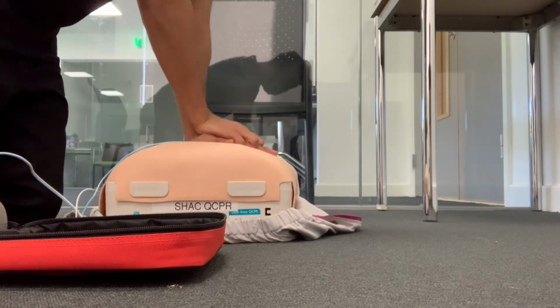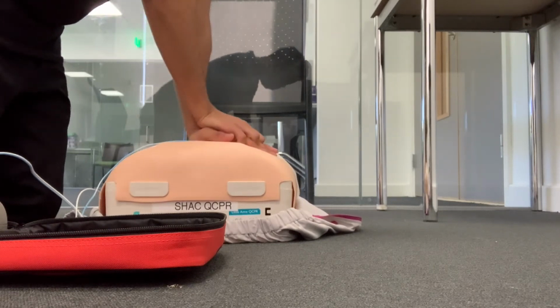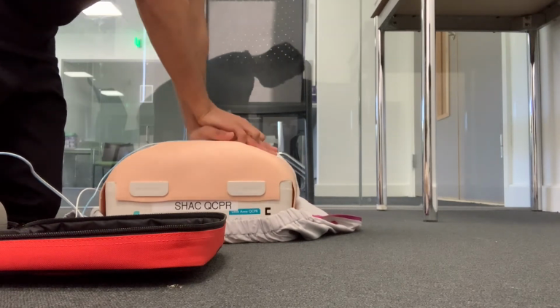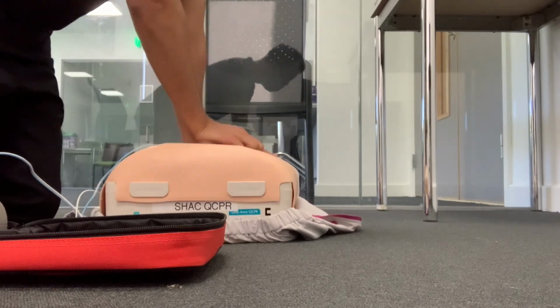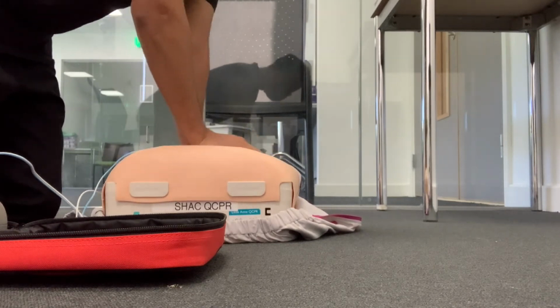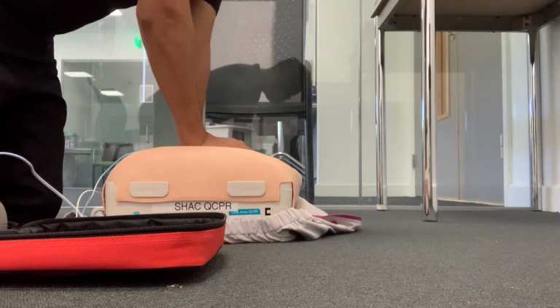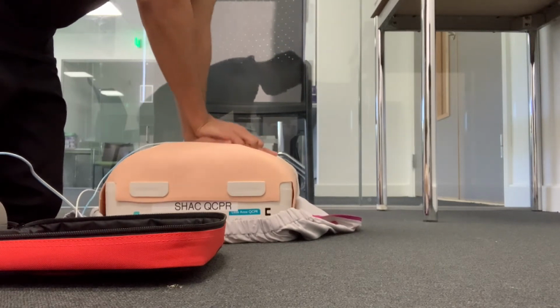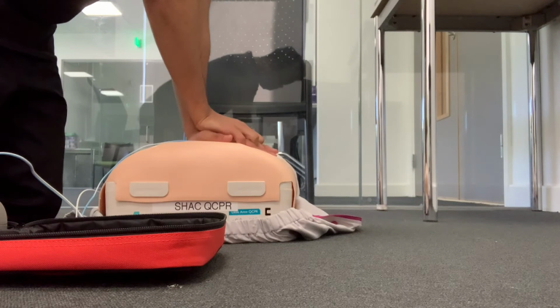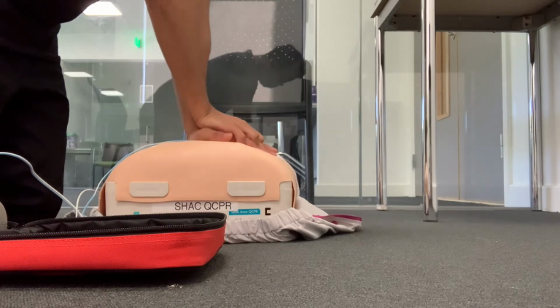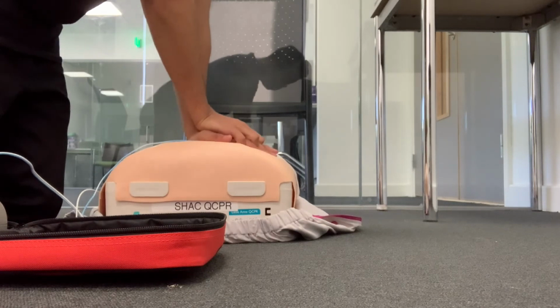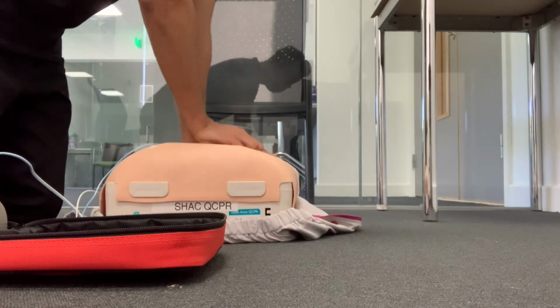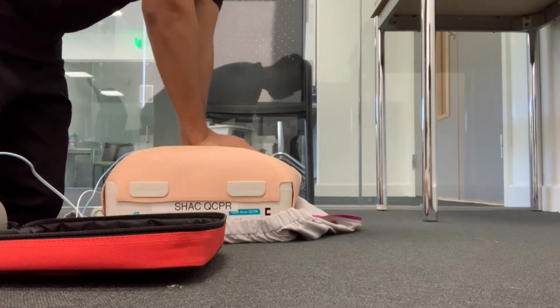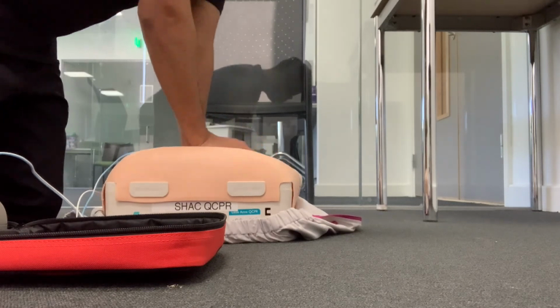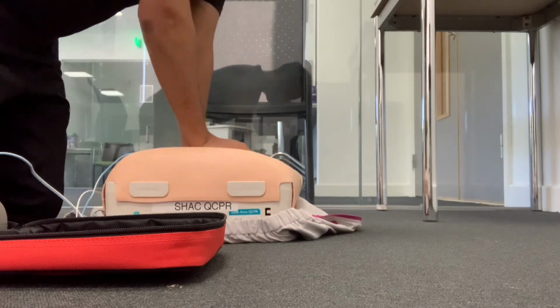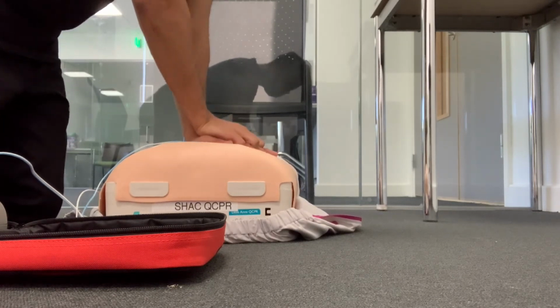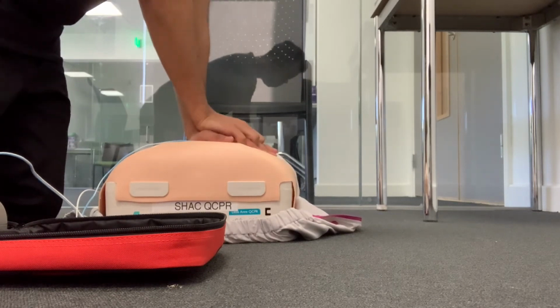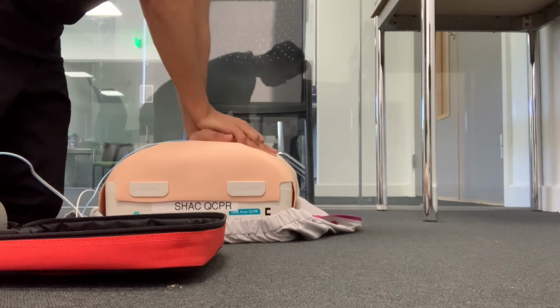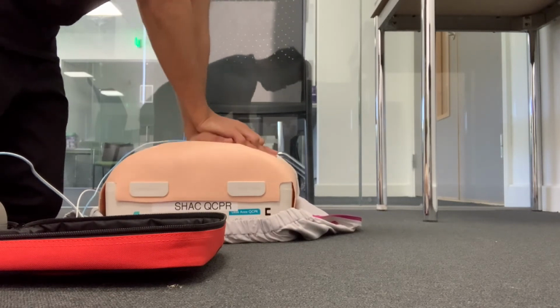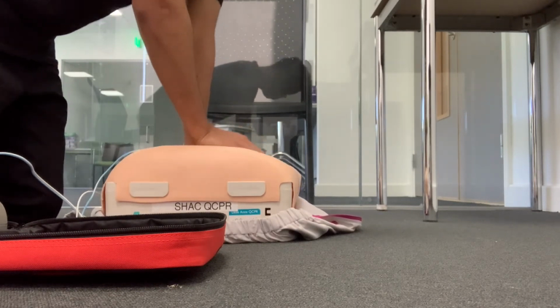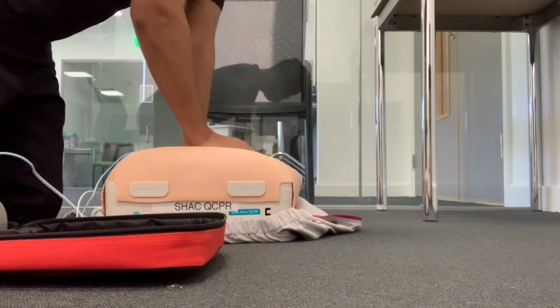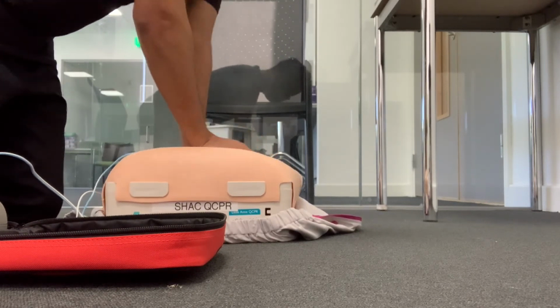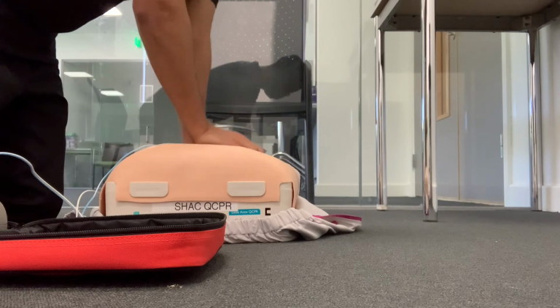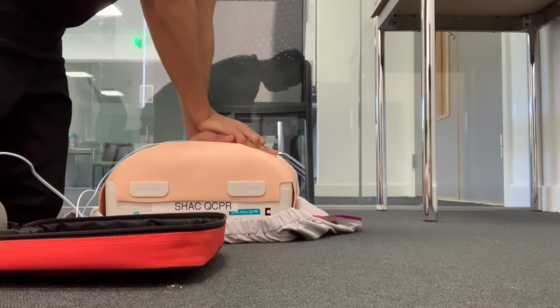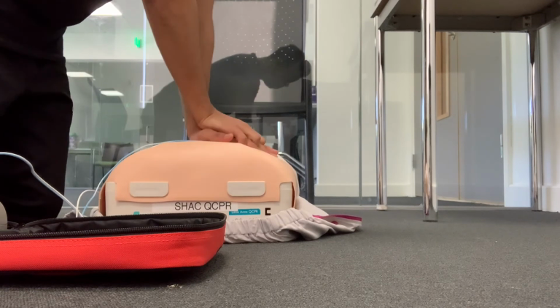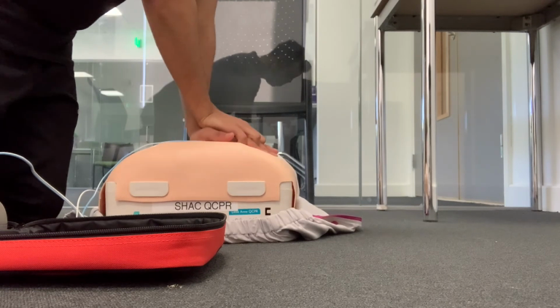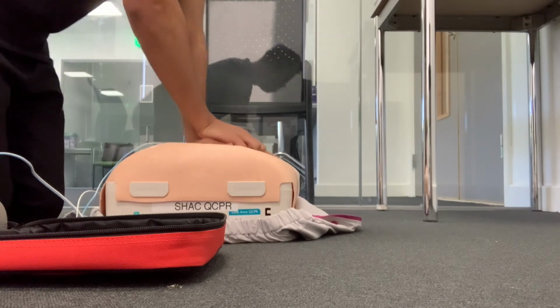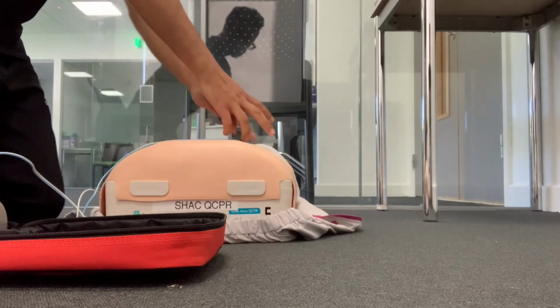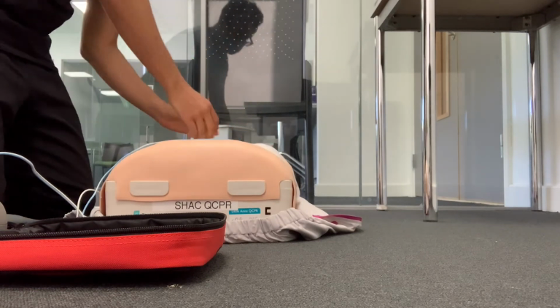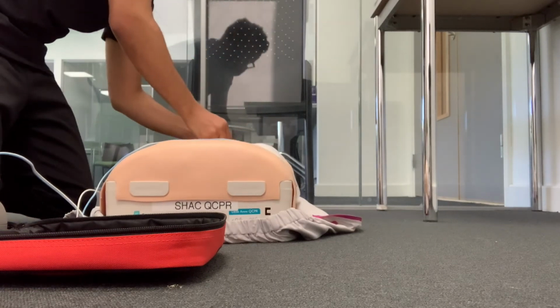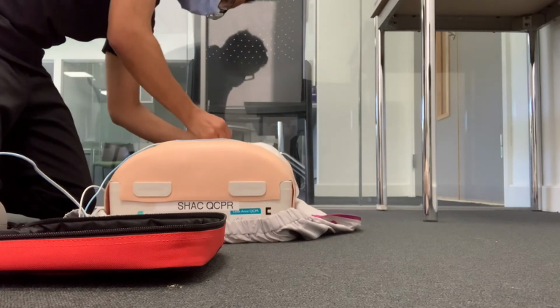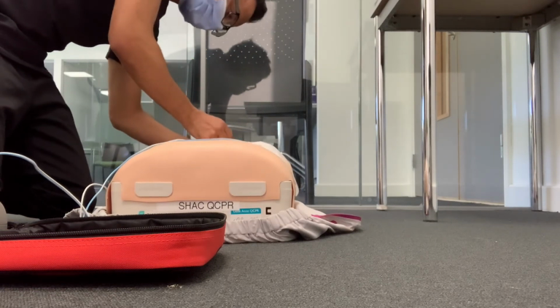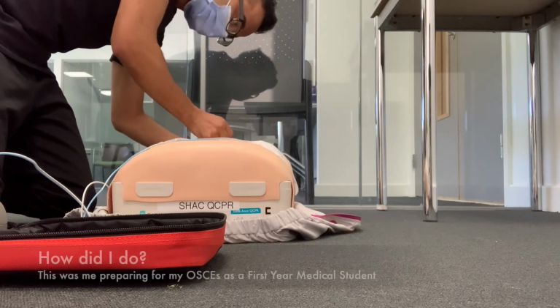10... 20... and then I'm going for the two final rescue breaths.